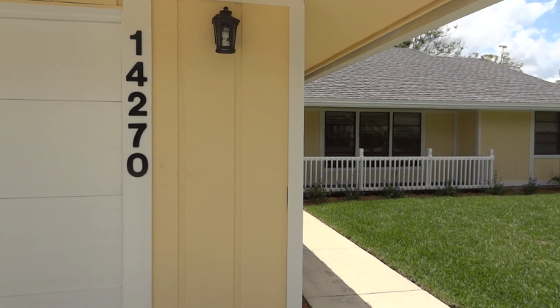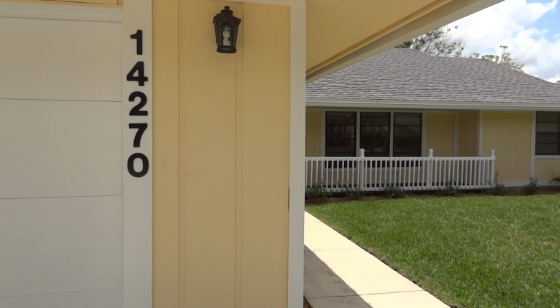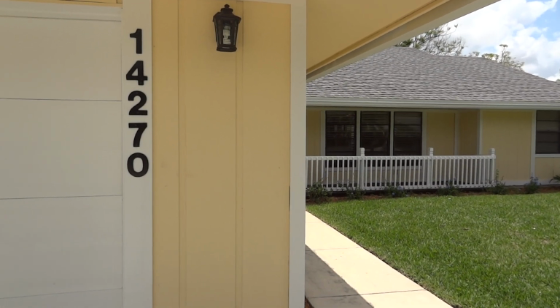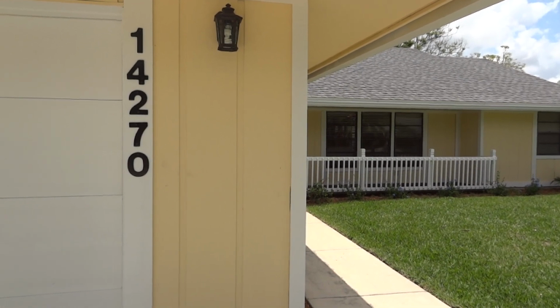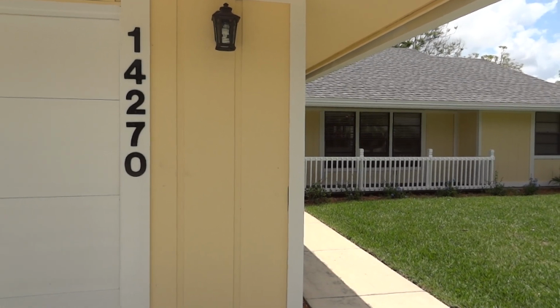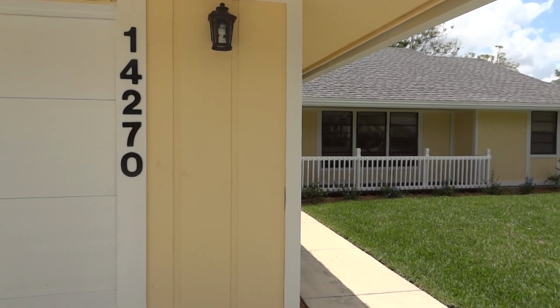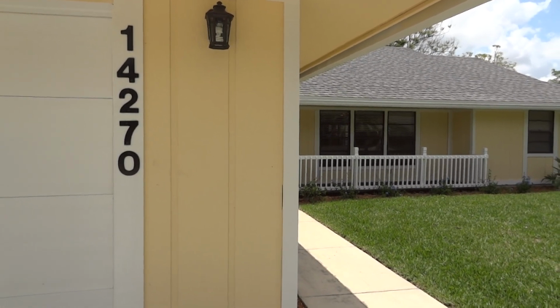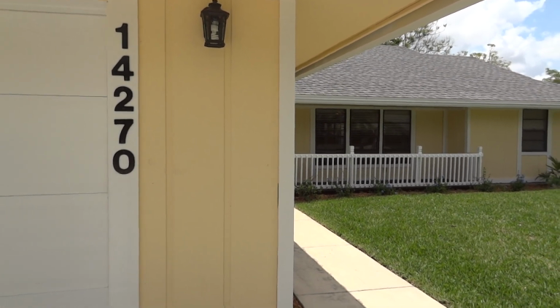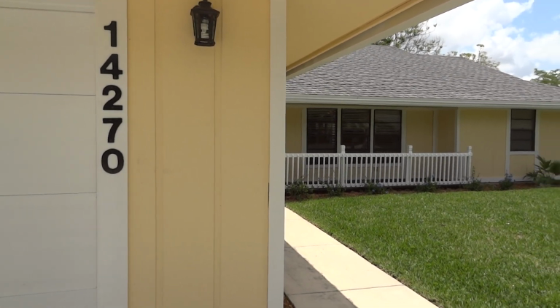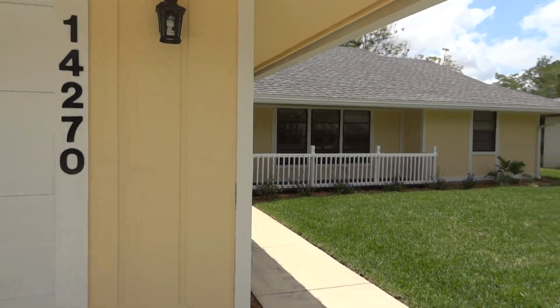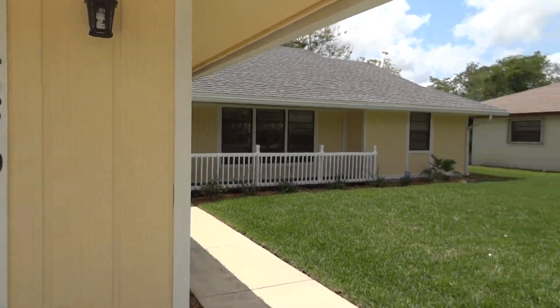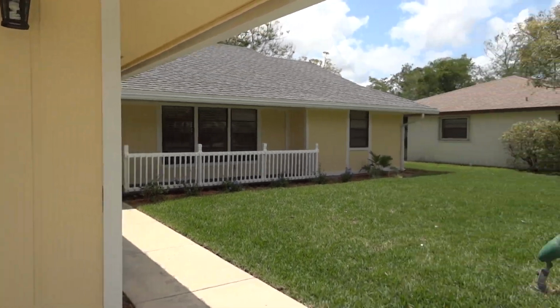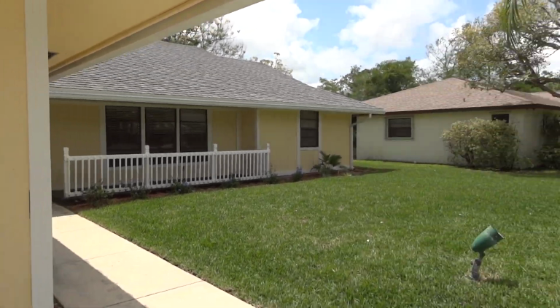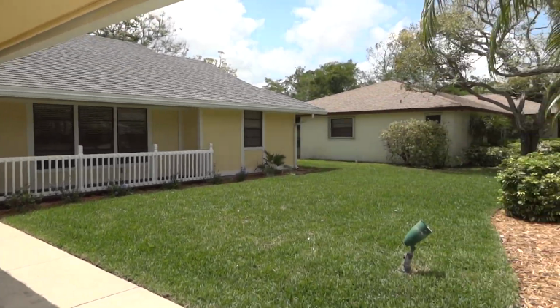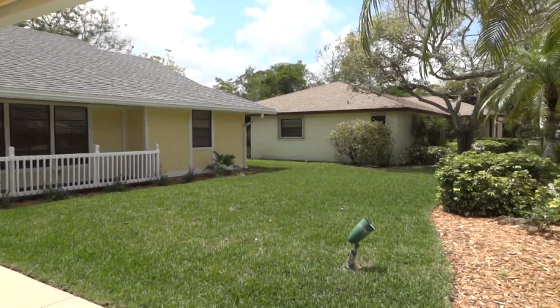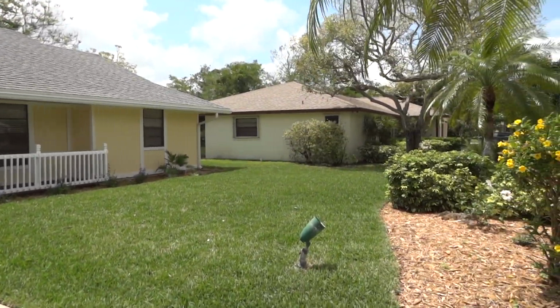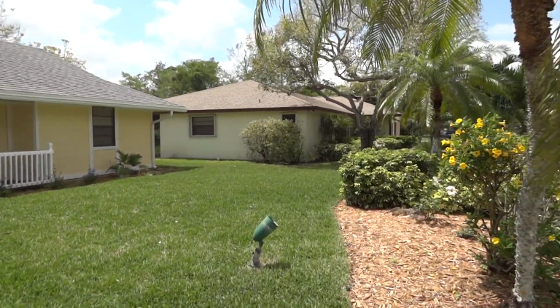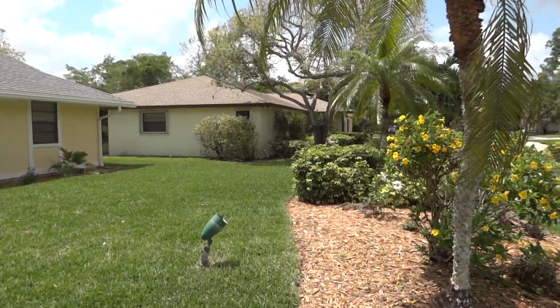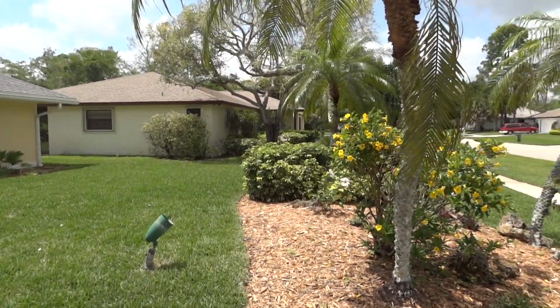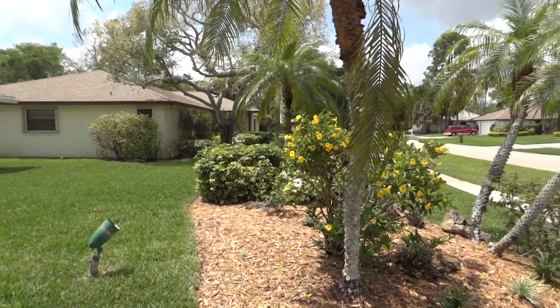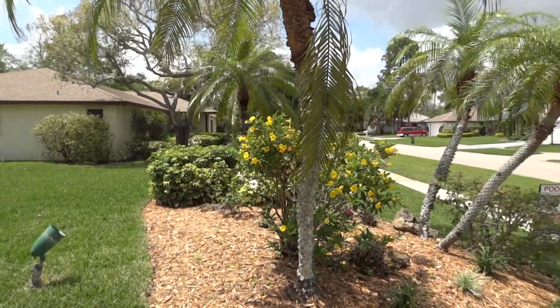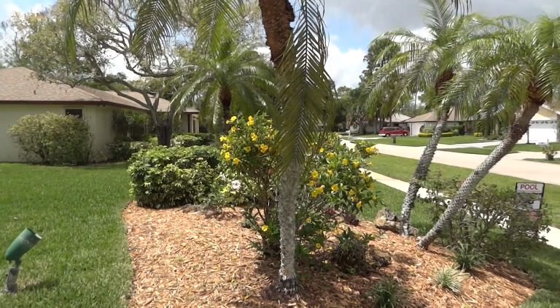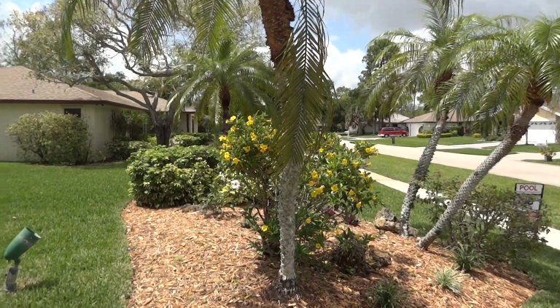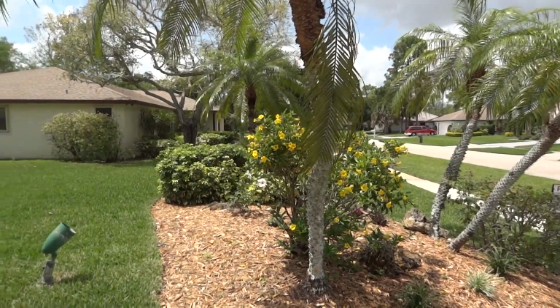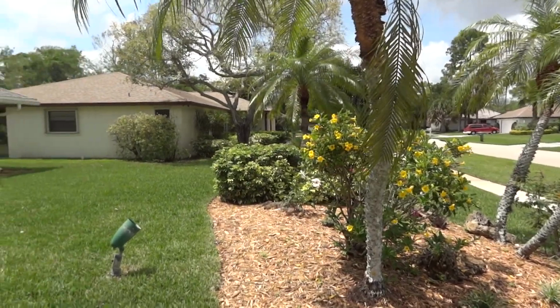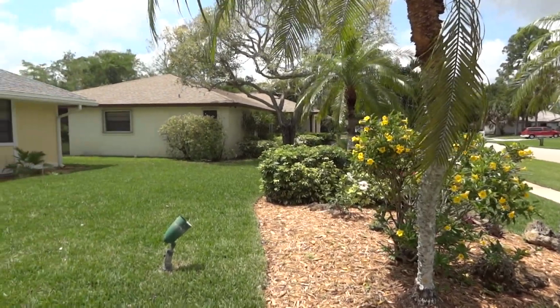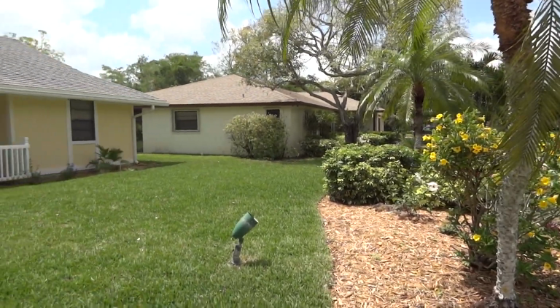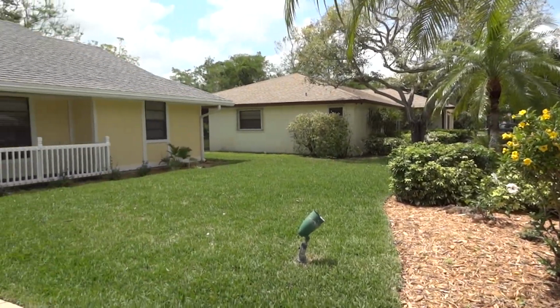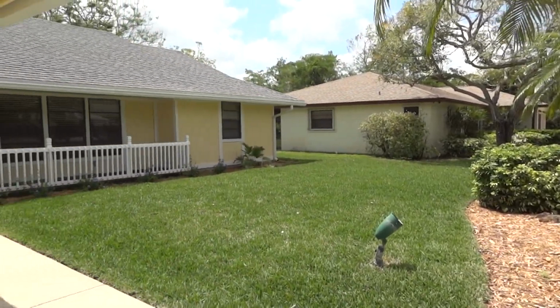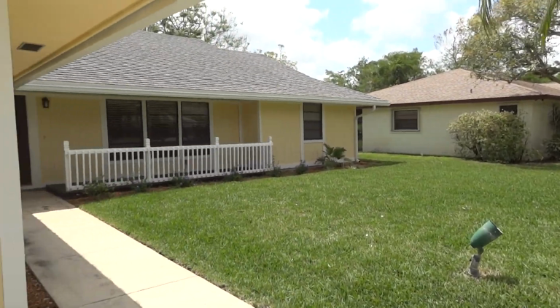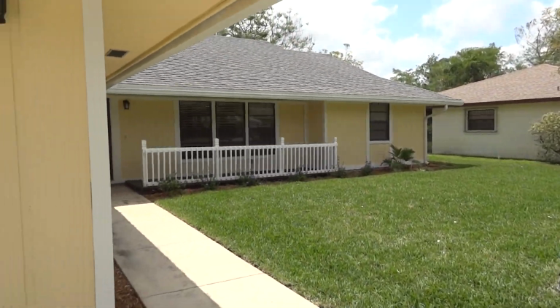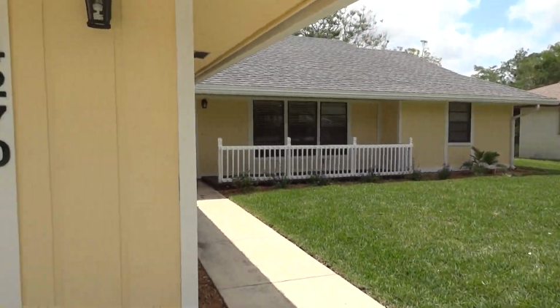Welcome to 14270 Aster Avenue in beautiful Sugar Pond Manor in Wellington, Florida. This home is newly listed with a current asking price of $247,900.